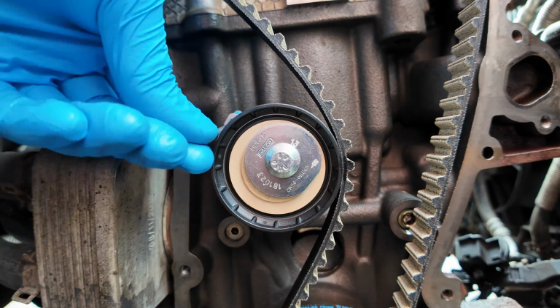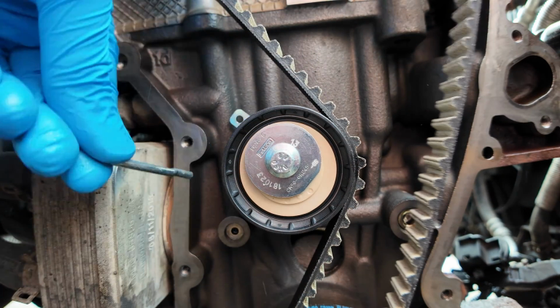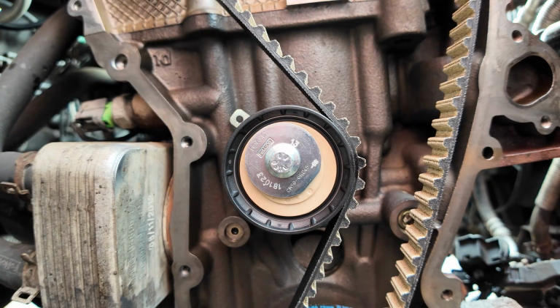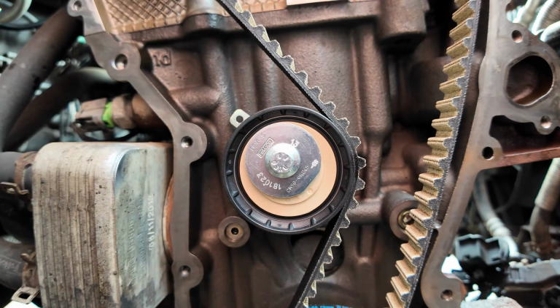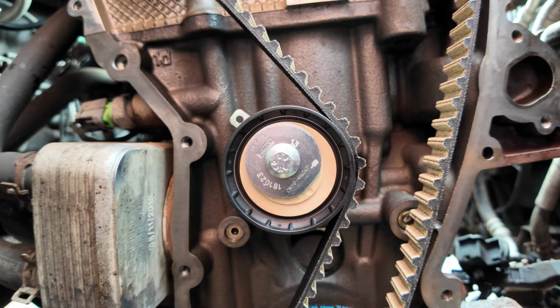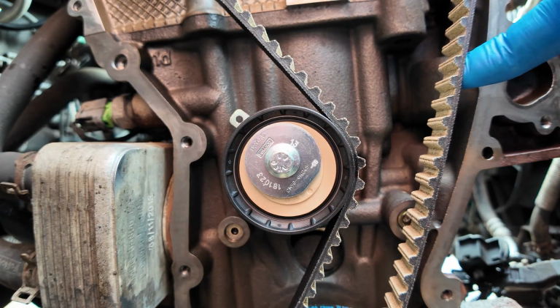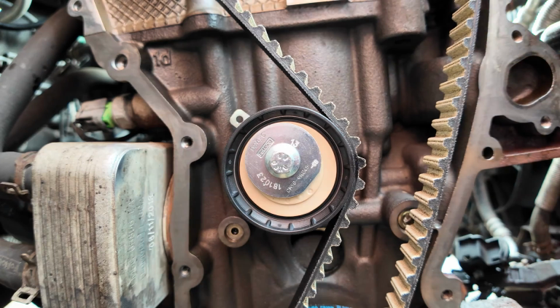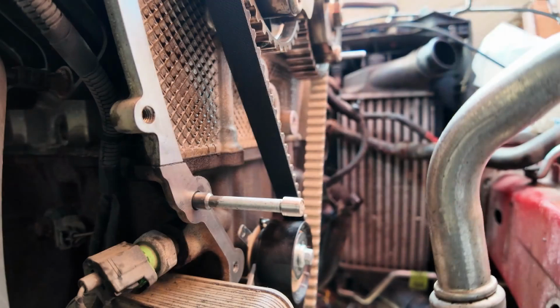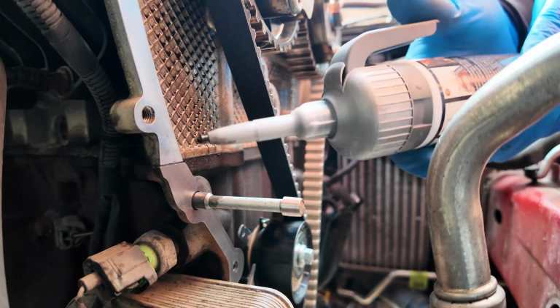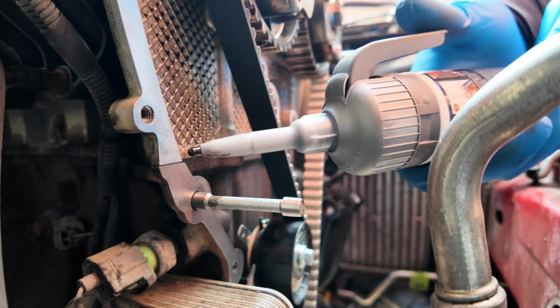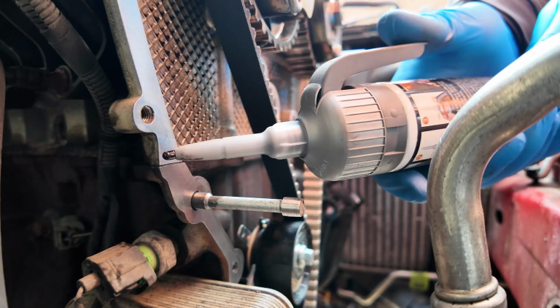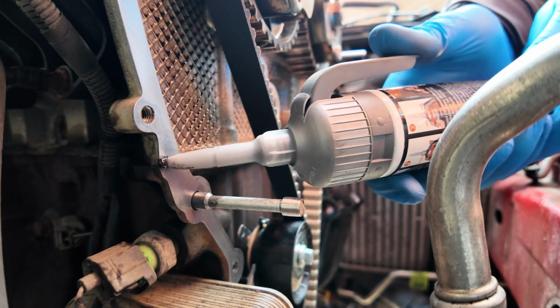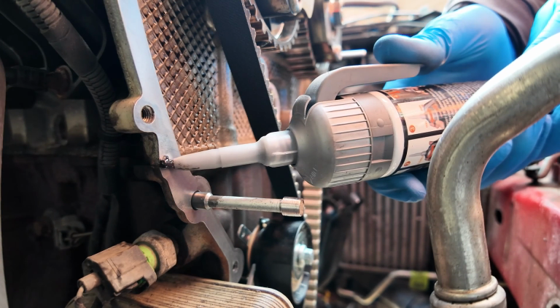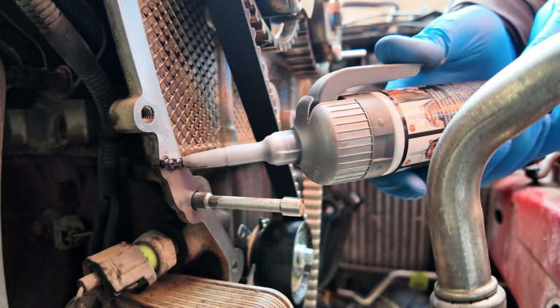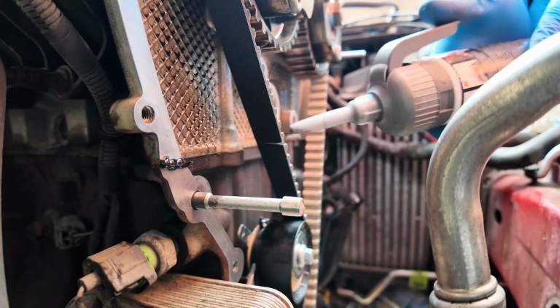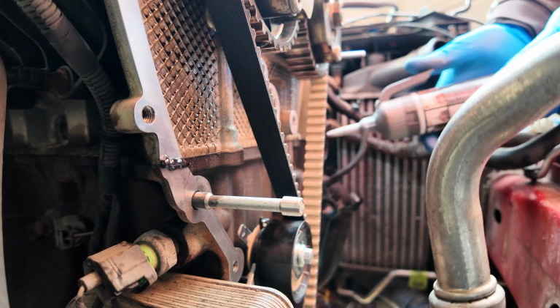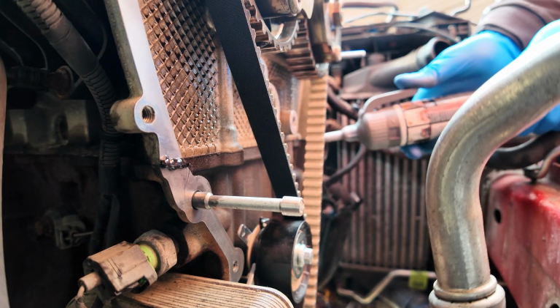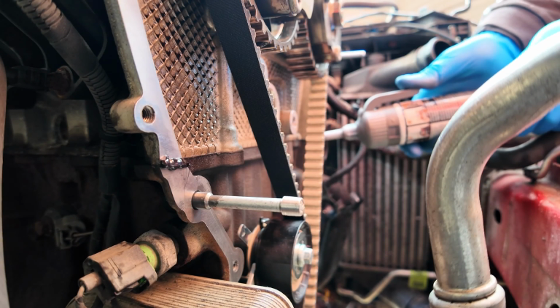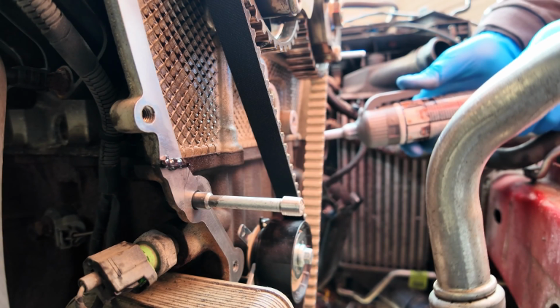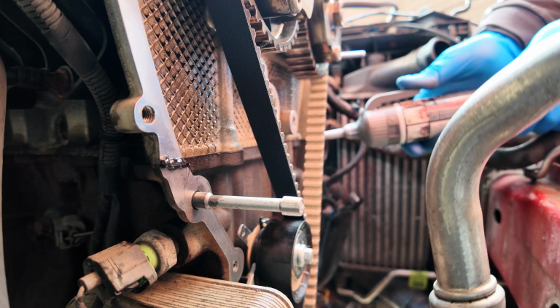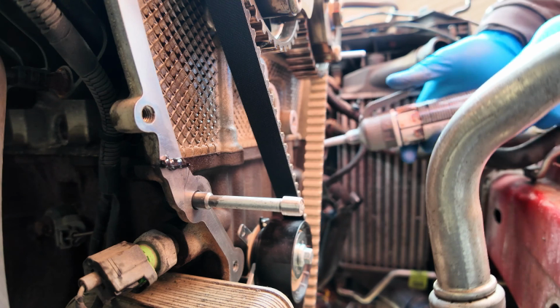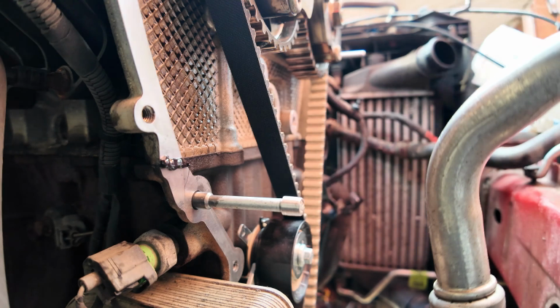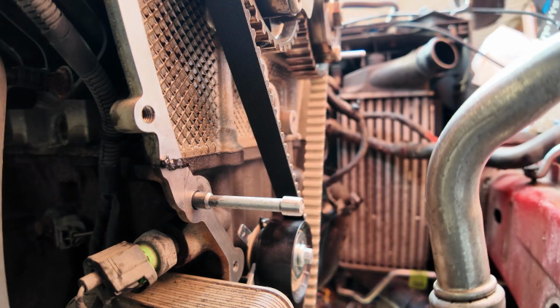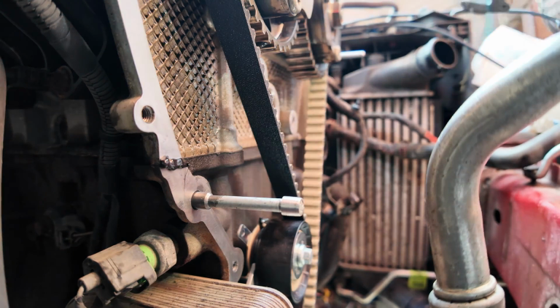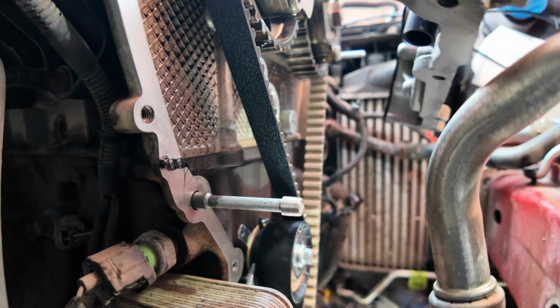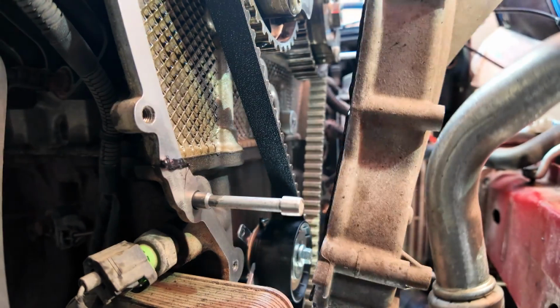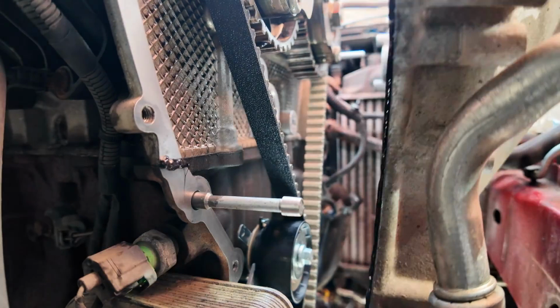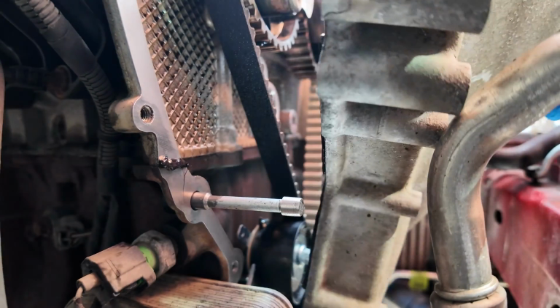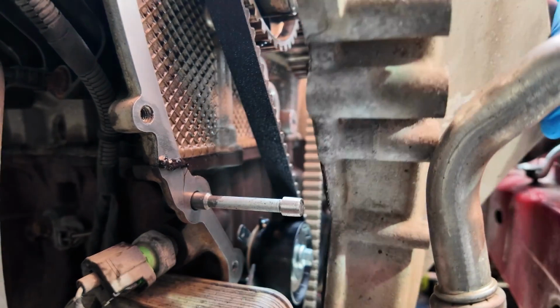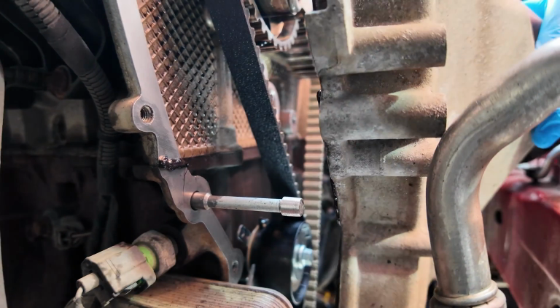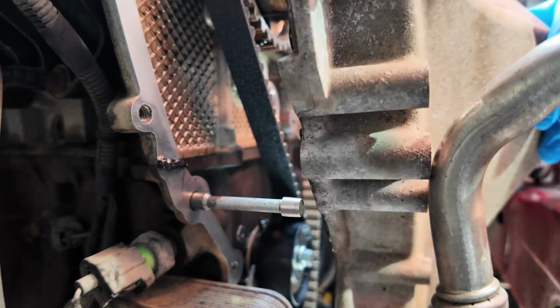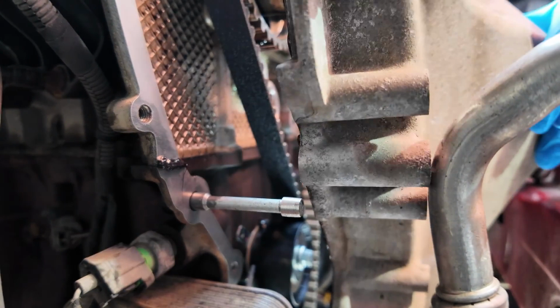Remove the retaining pin from the timing belt tensioner. Apply silicone sealer at the head gasket joints and front engine cover. Install the front engine cover.